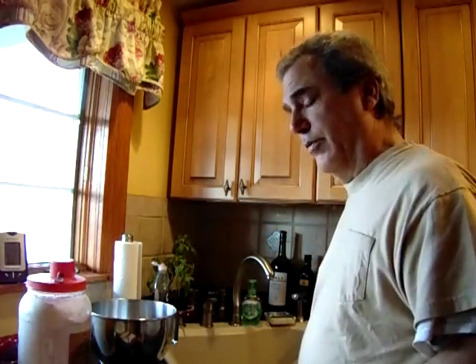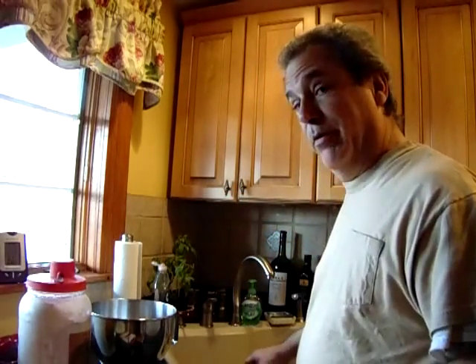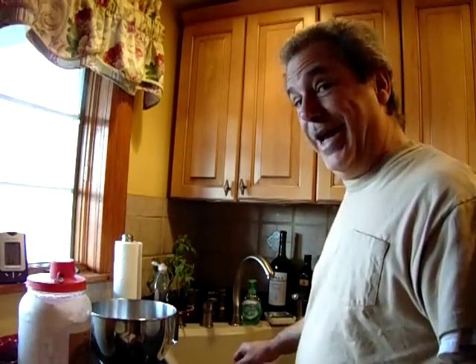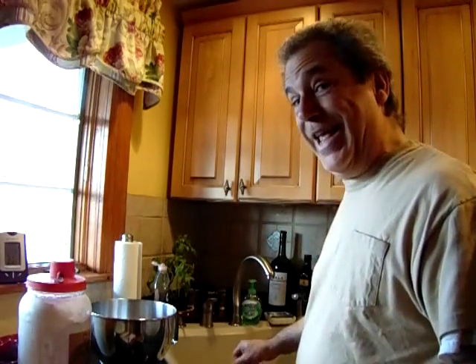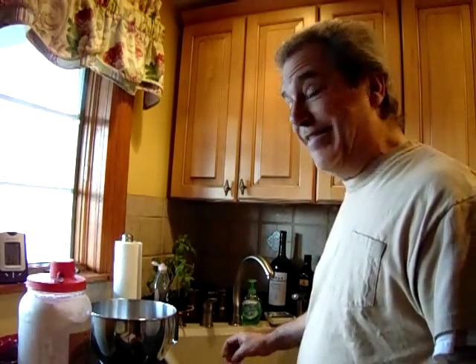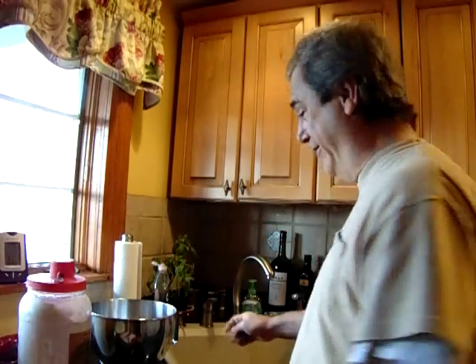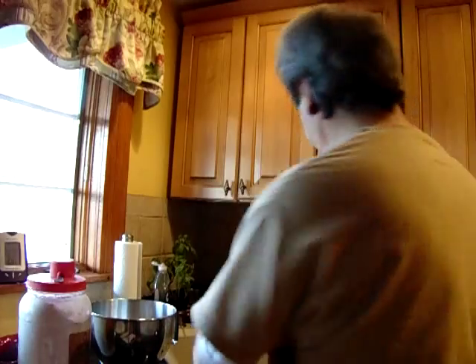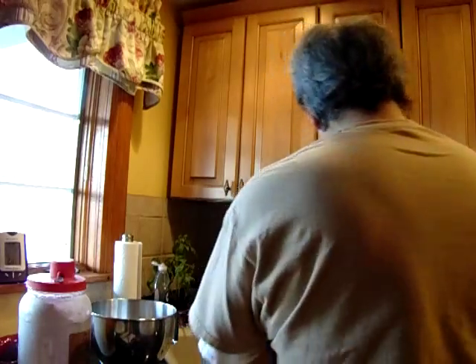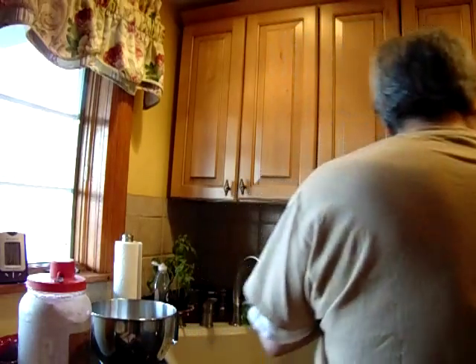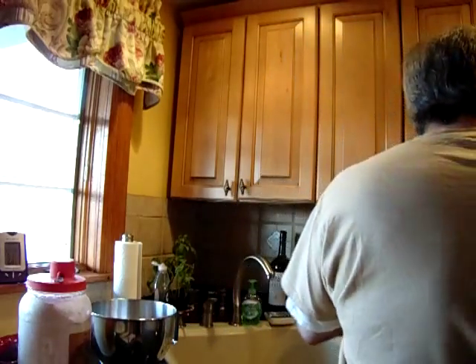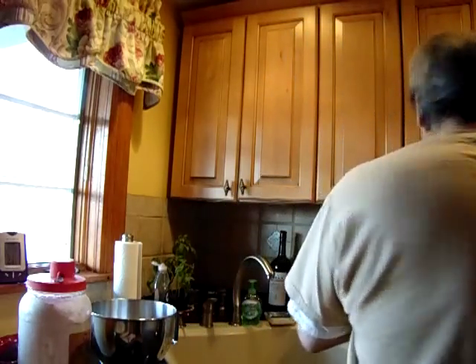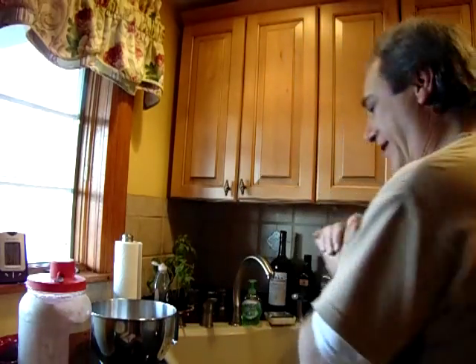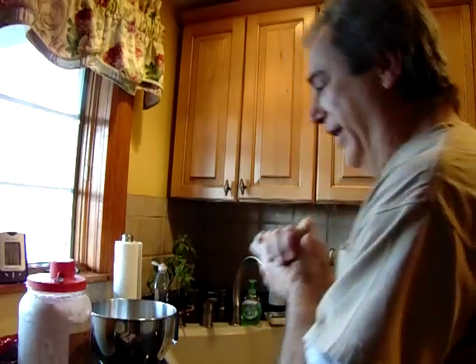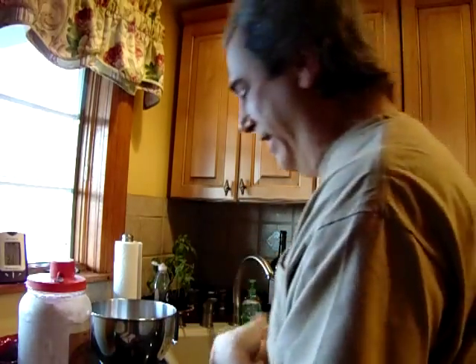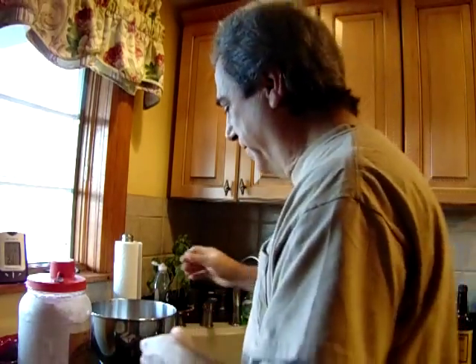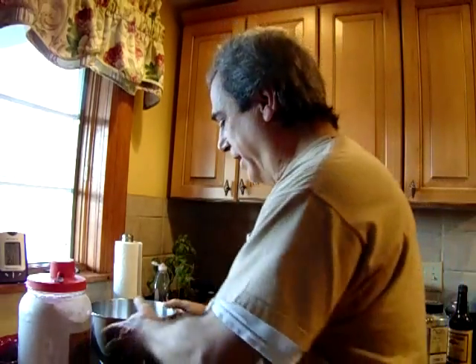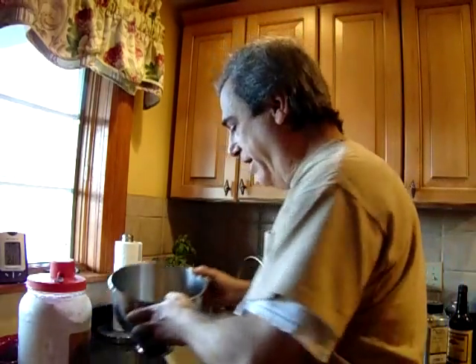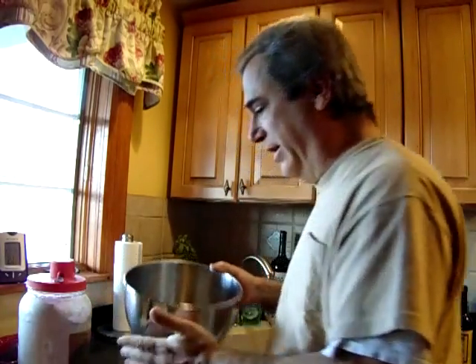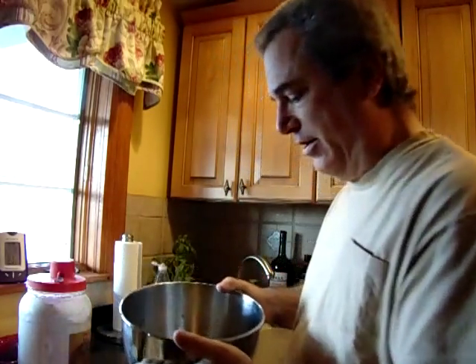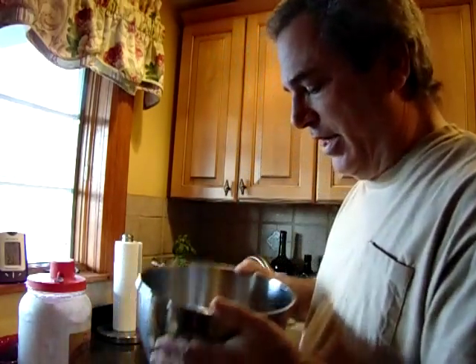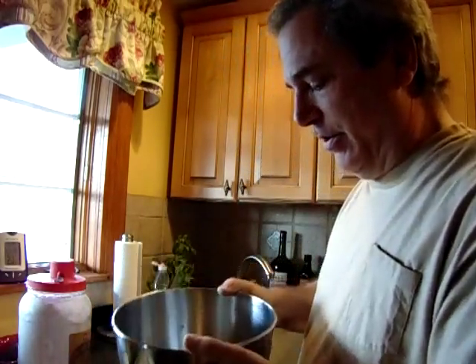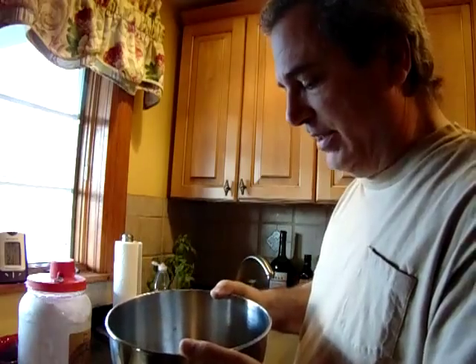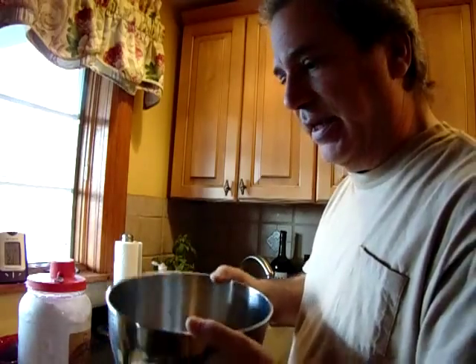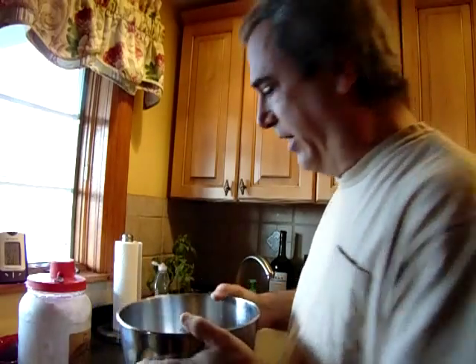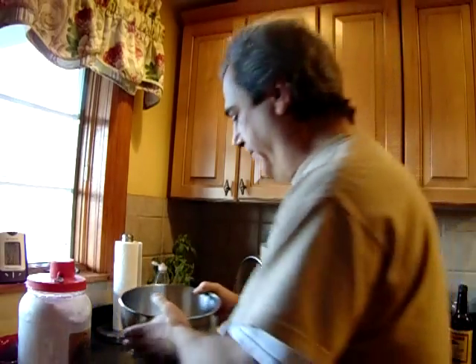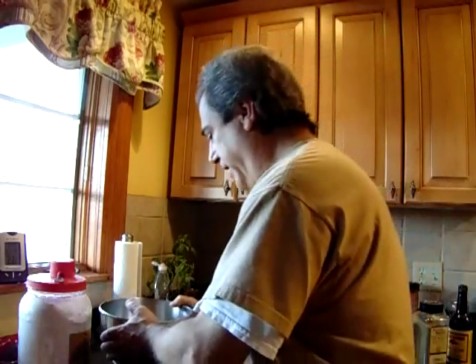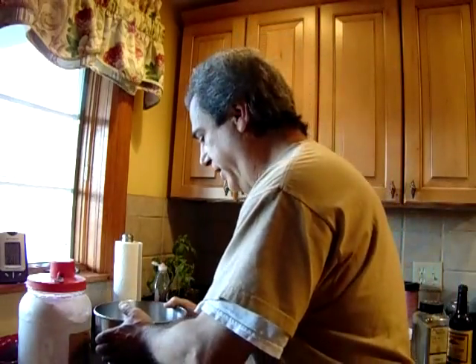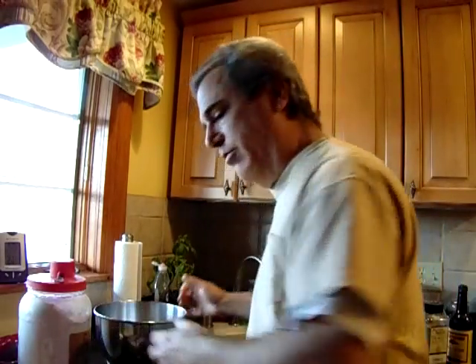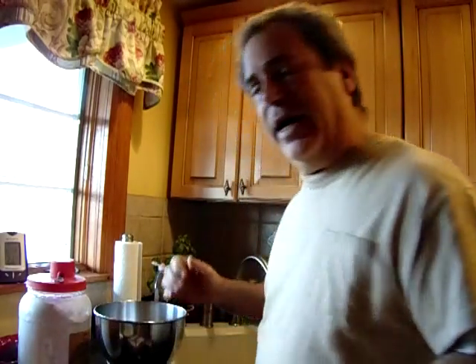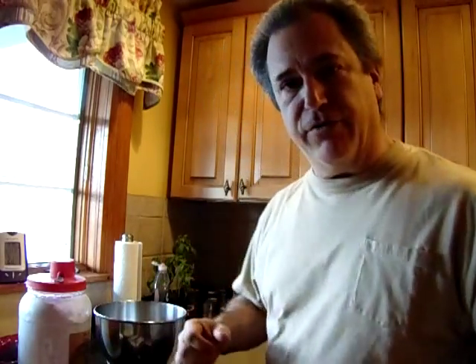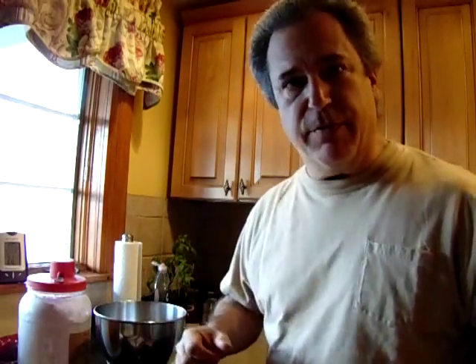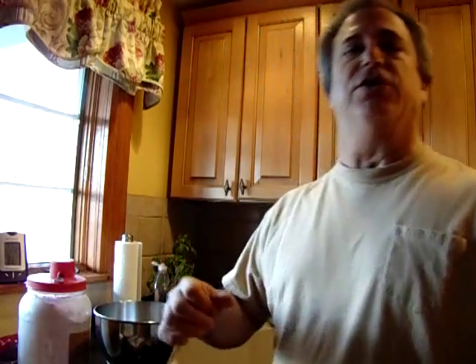Do we know what we got yet? I have it all in here. I'm going to mix it together now and we'll be back after these messages.